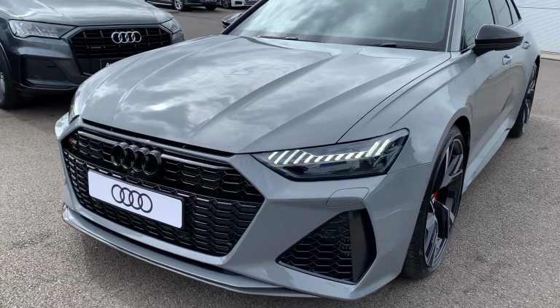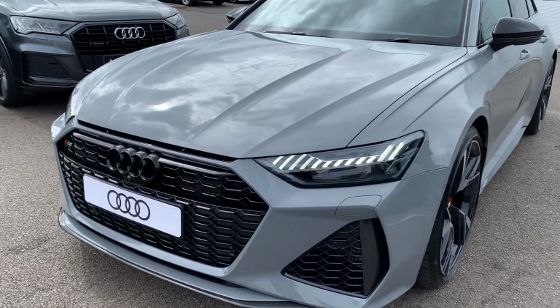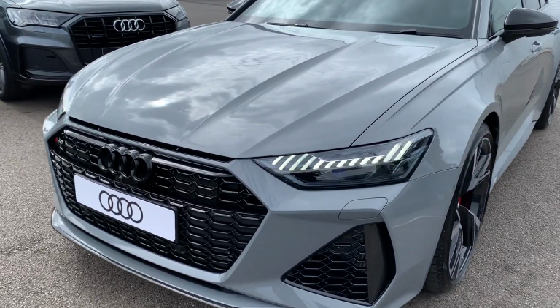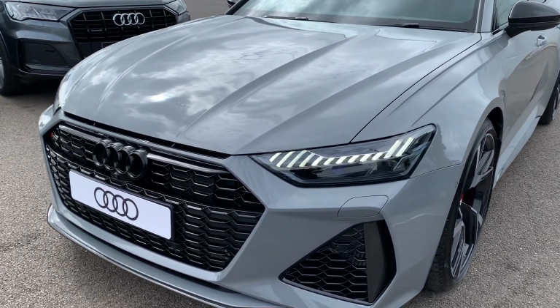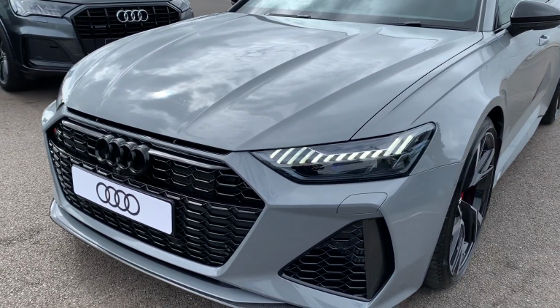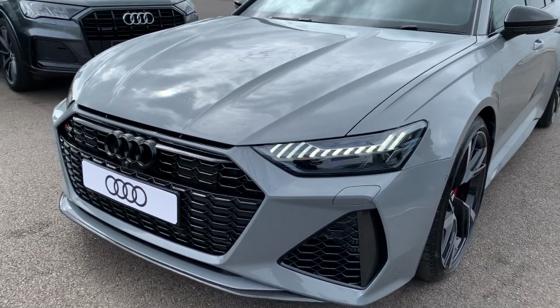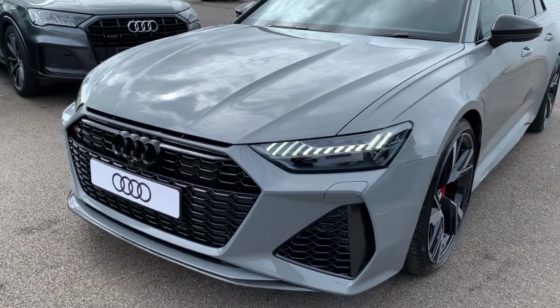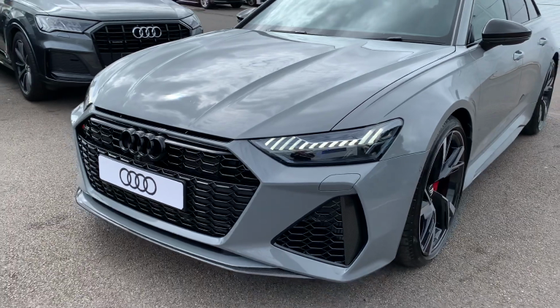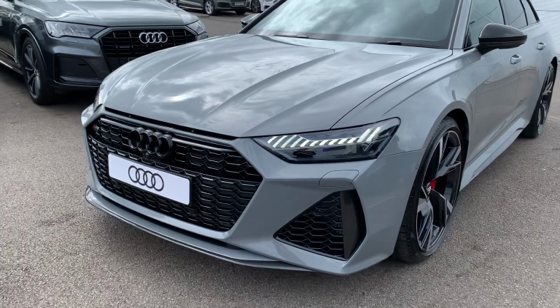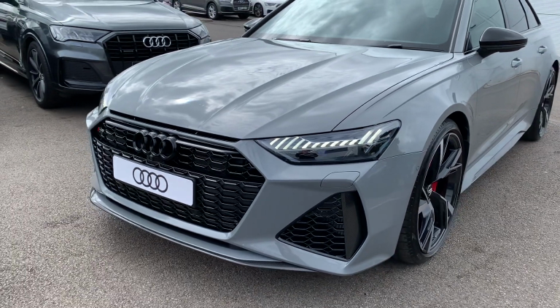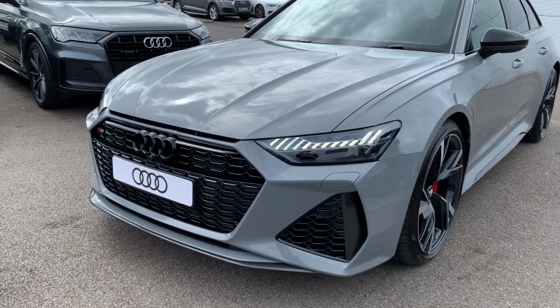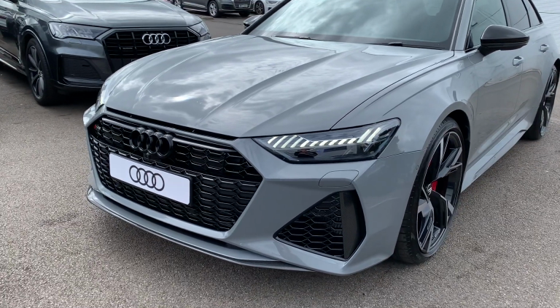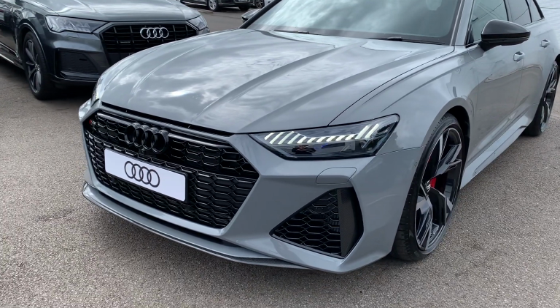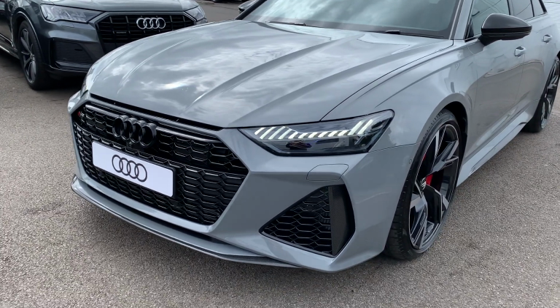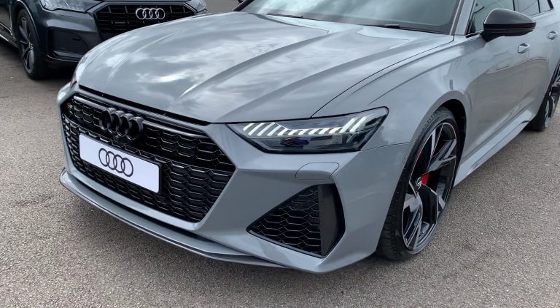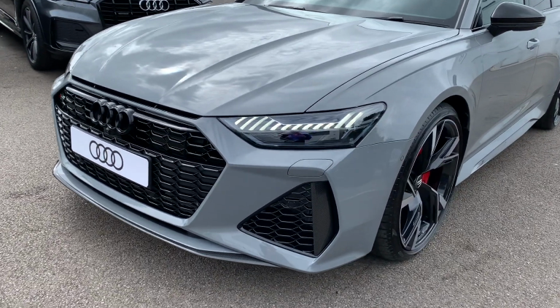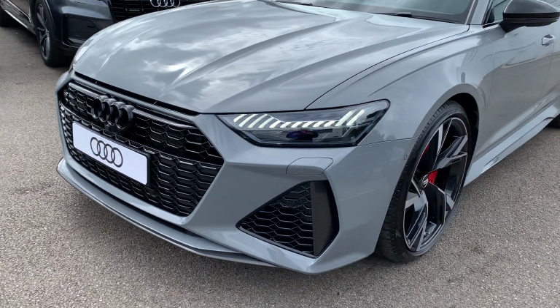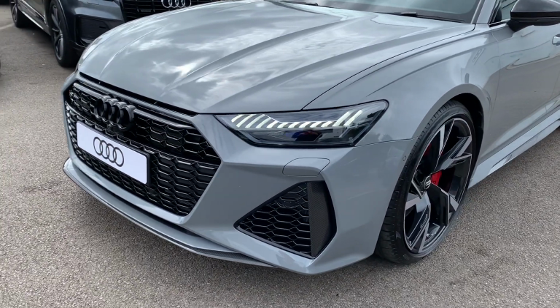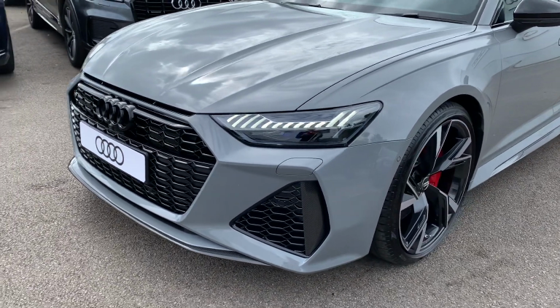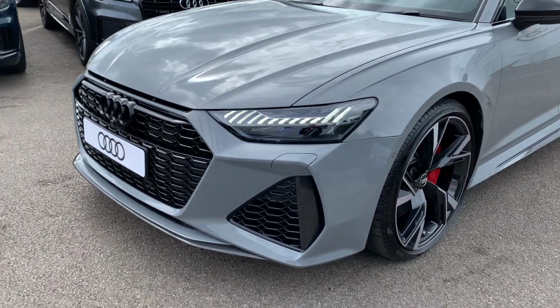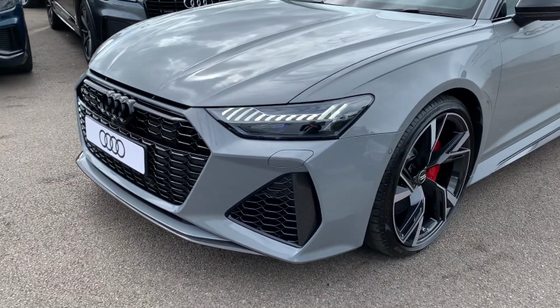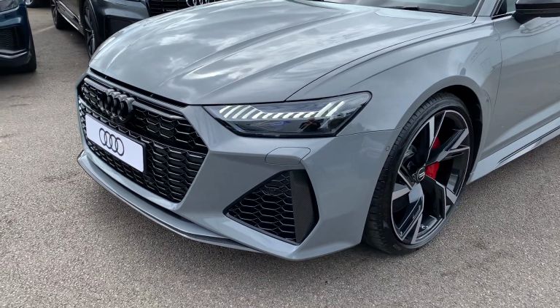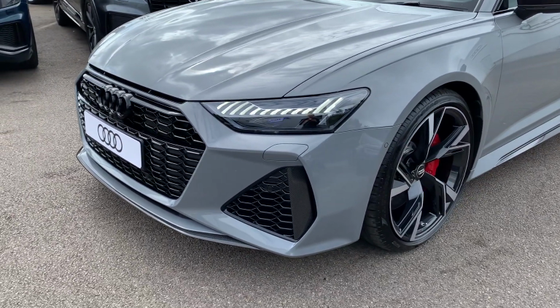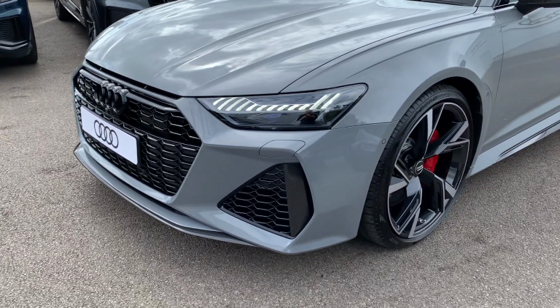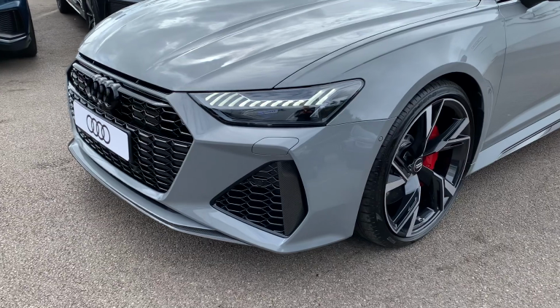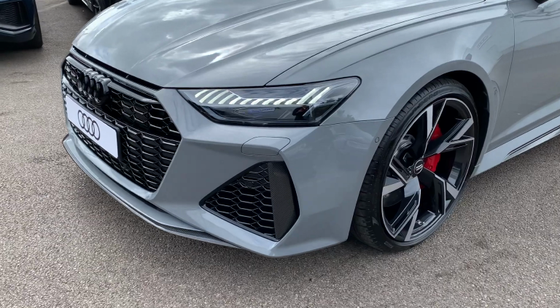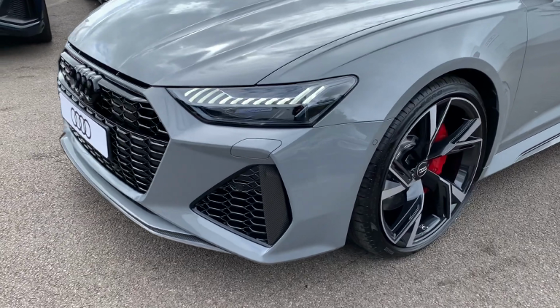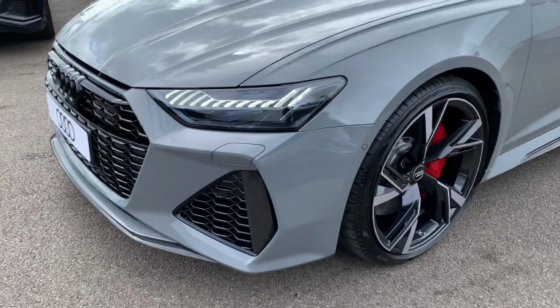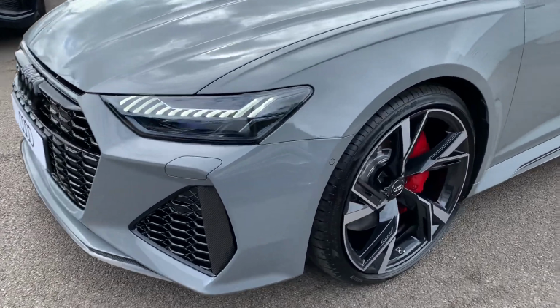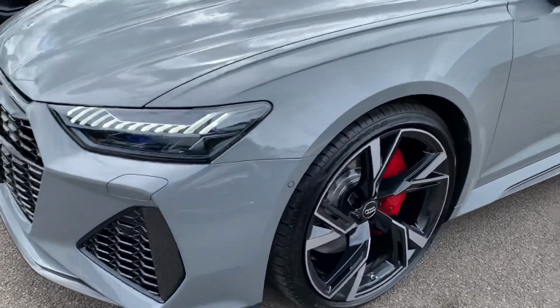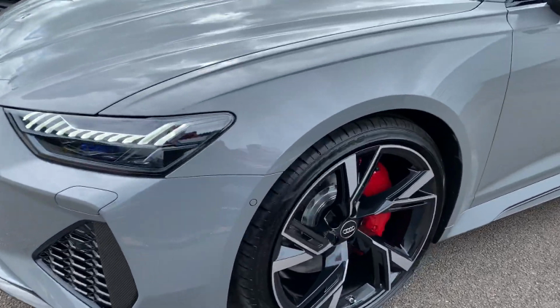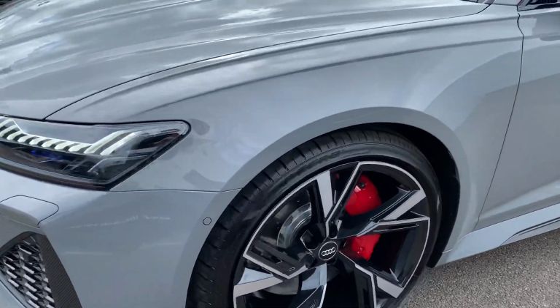The car has CHD Matrix LED headlights with the daytime running LEDs, Audi laser lights, front headlight washer jets, front parking sensors and the front parking camera.